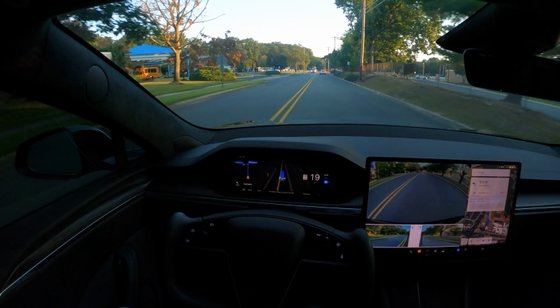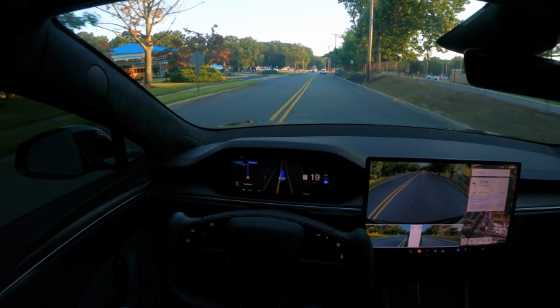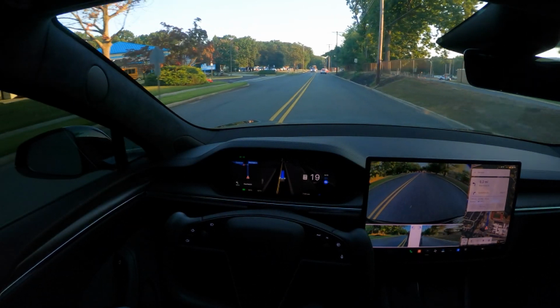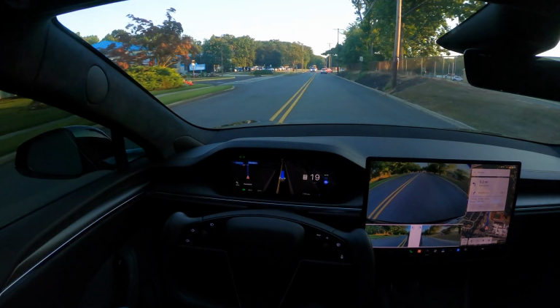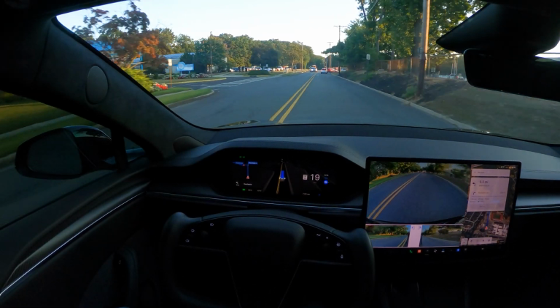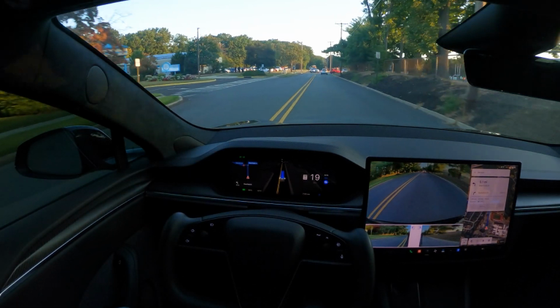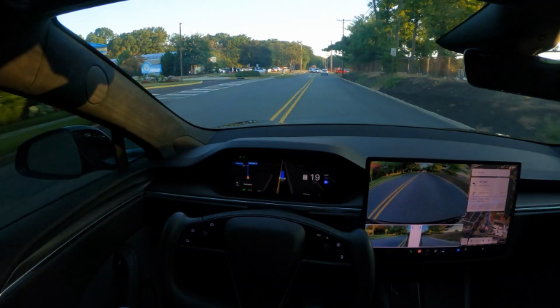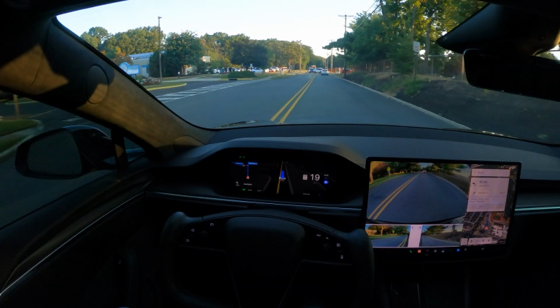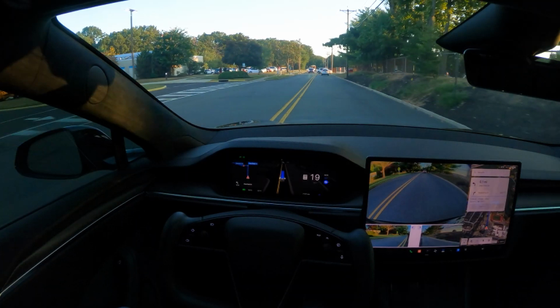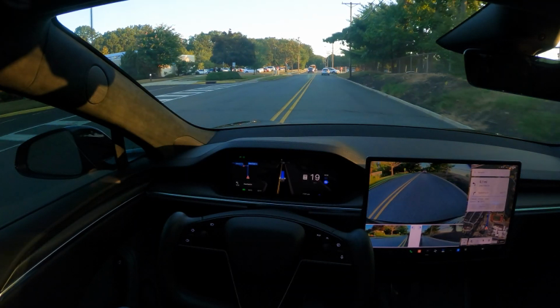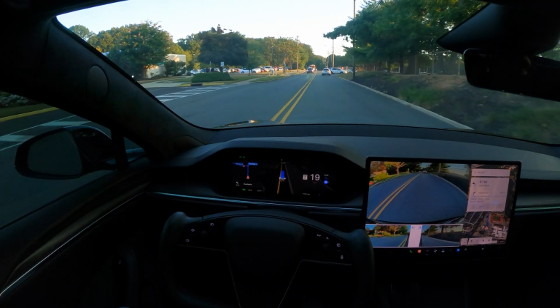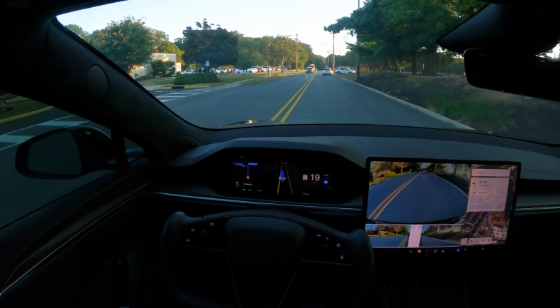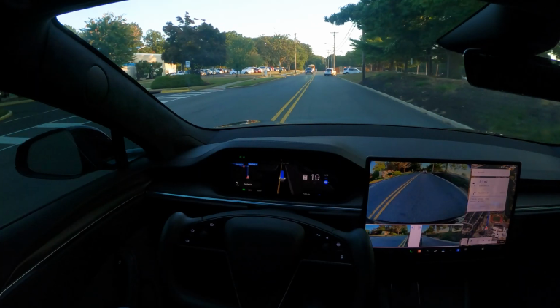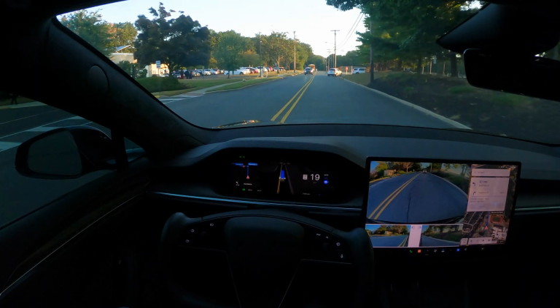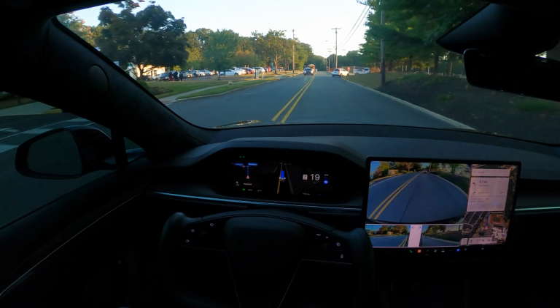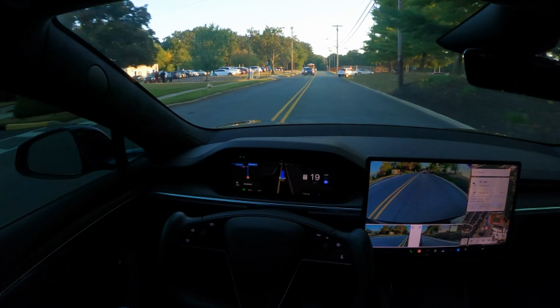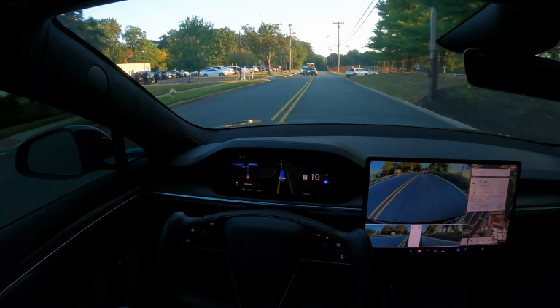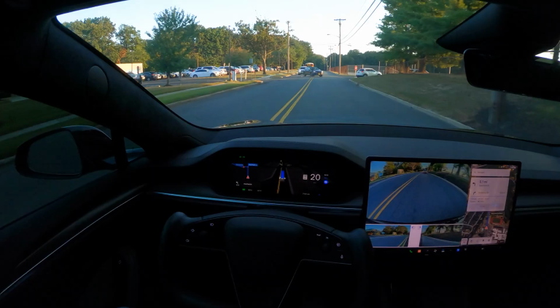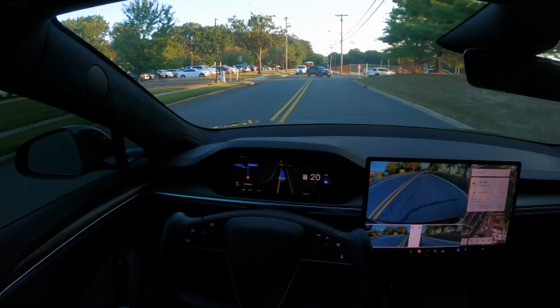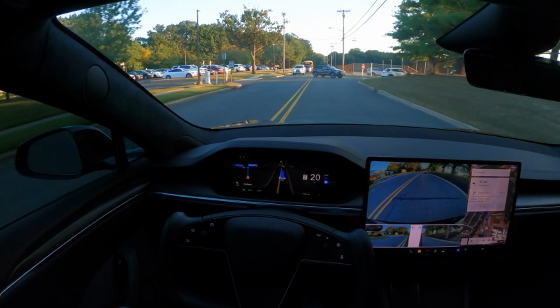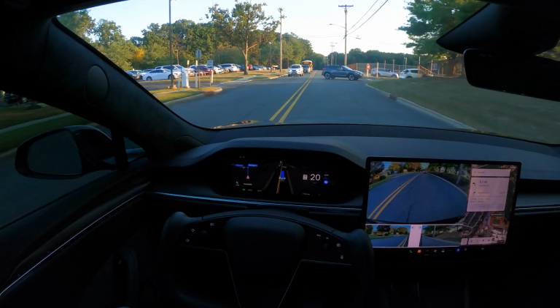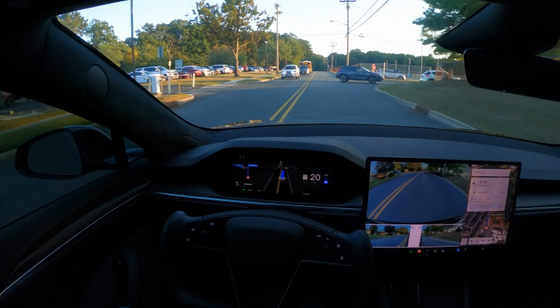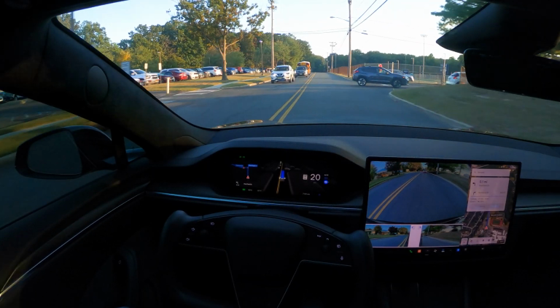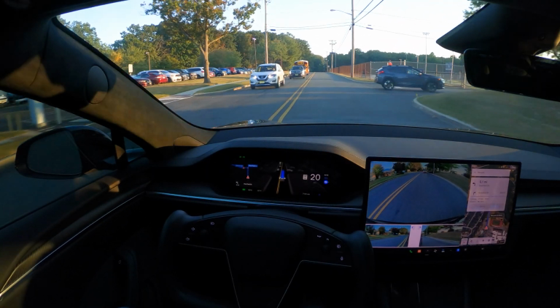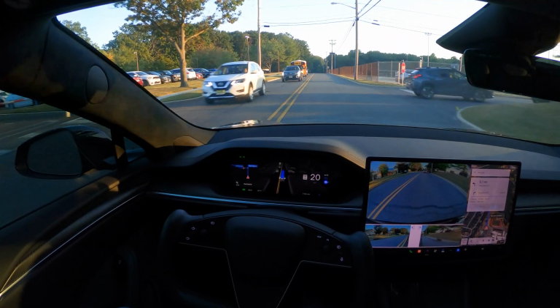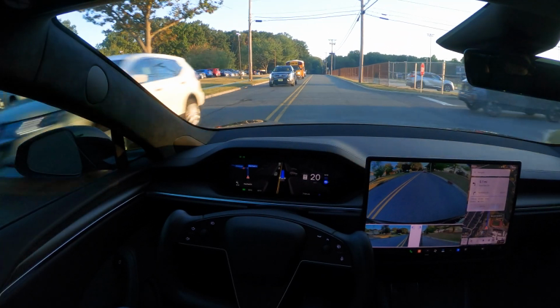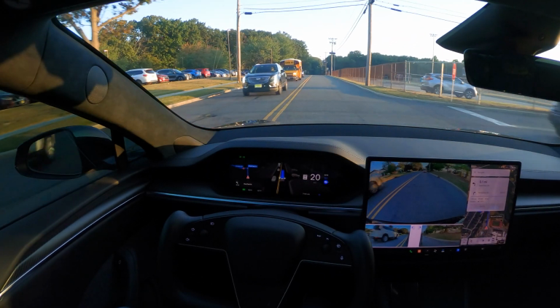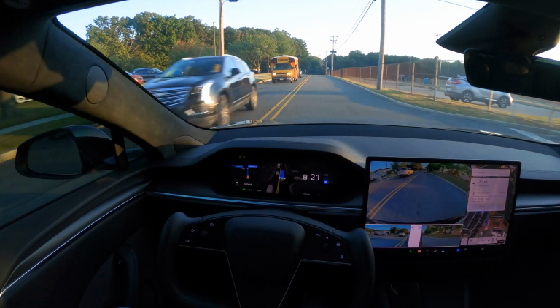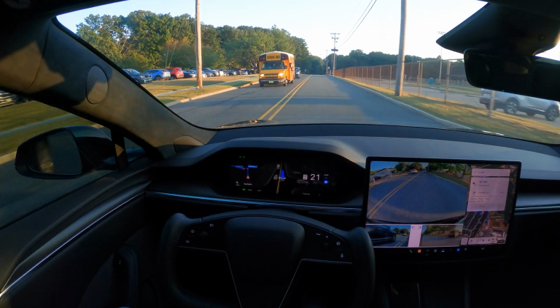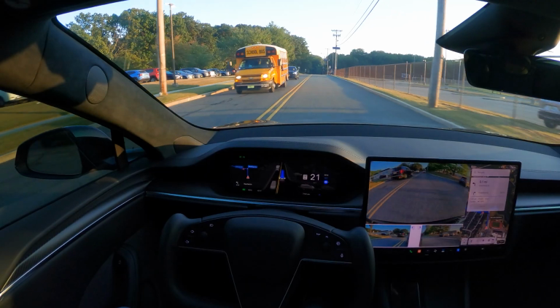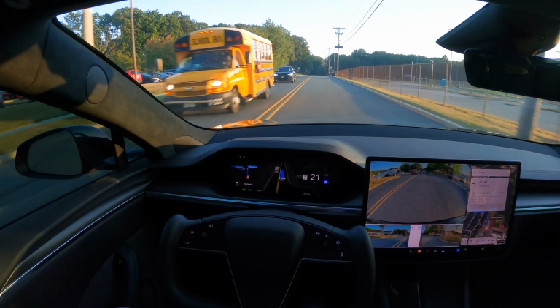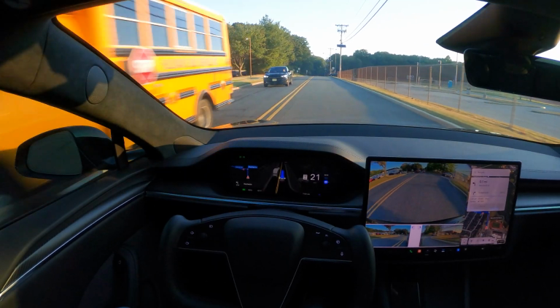Hi guys, welcome back to another FSD 12.5.1.3 video. I didn't post a video the whole last week — I was just testing a few things and looking at some of your comments from my previous video.